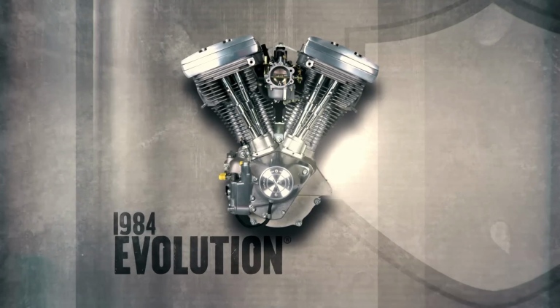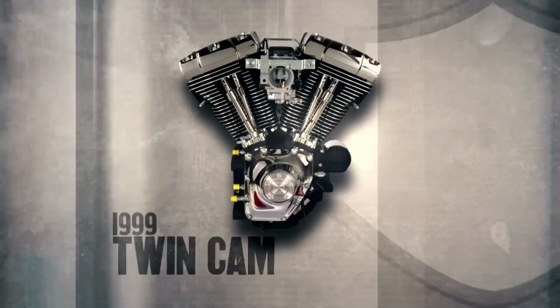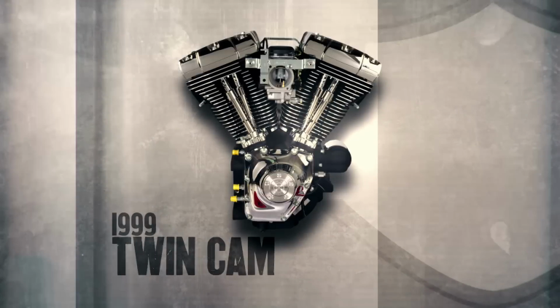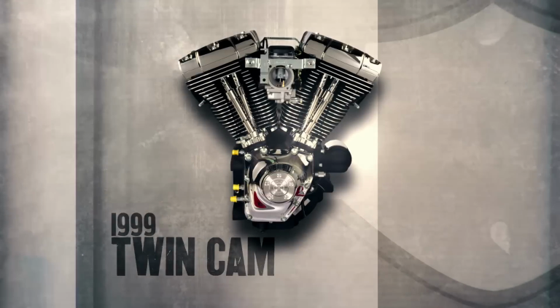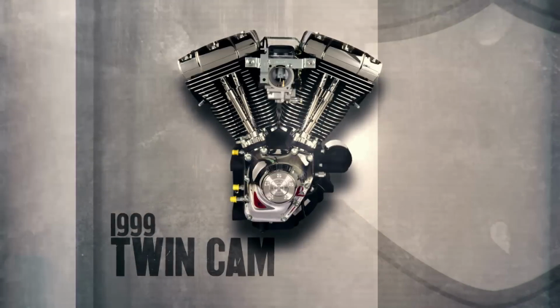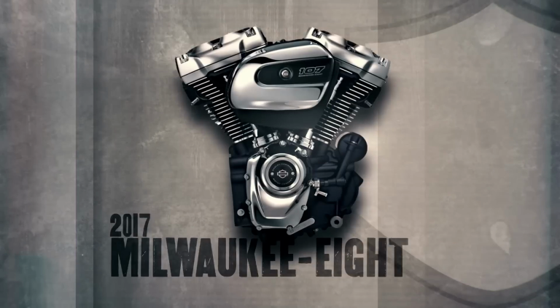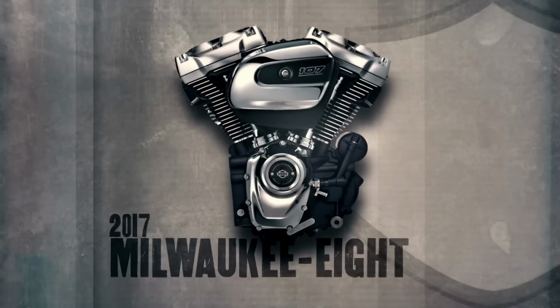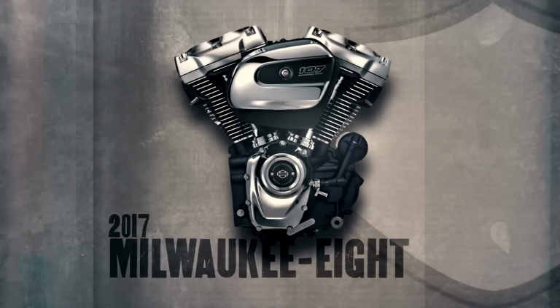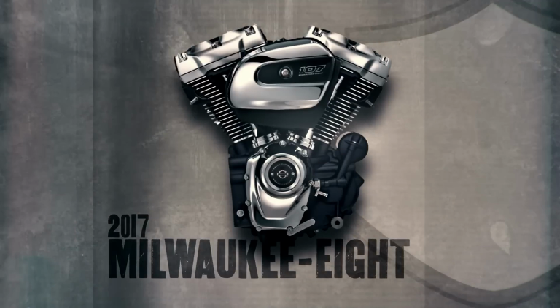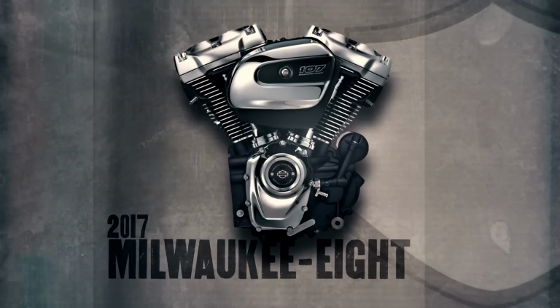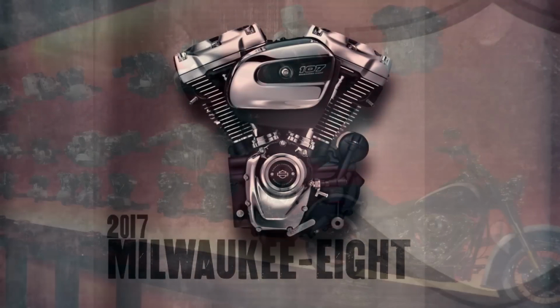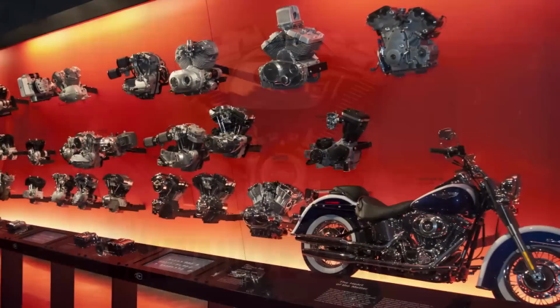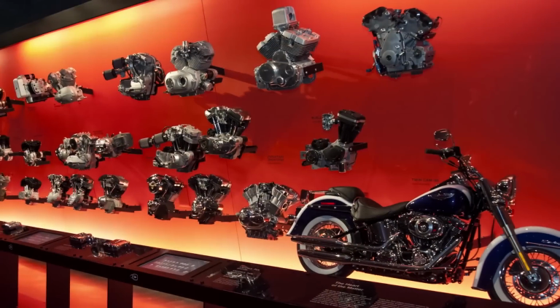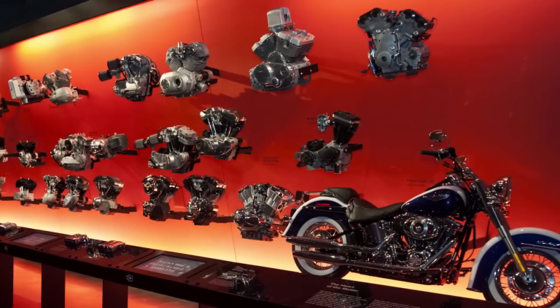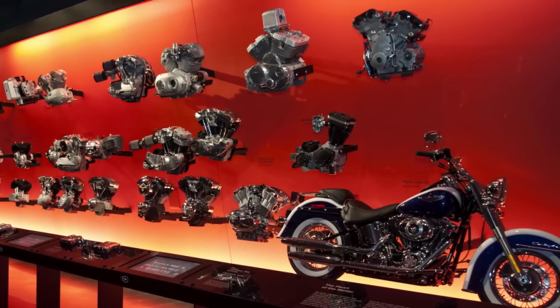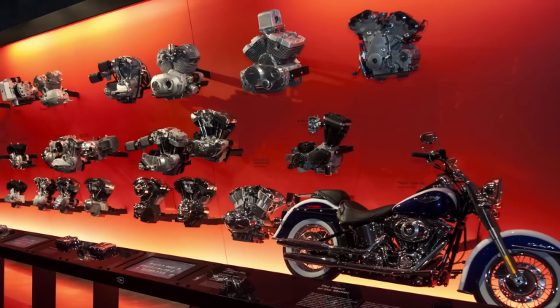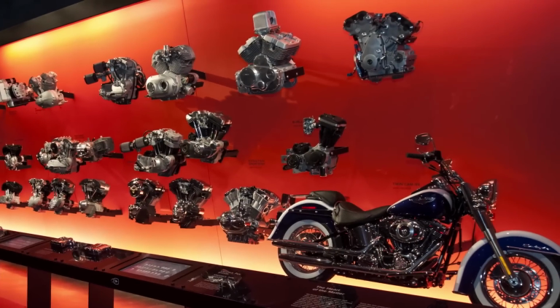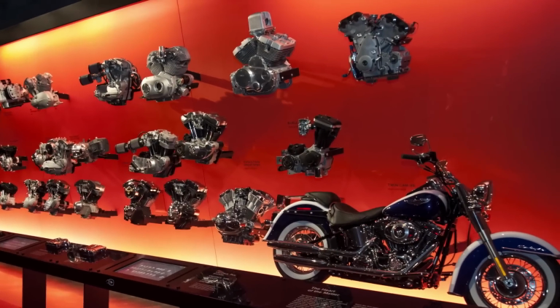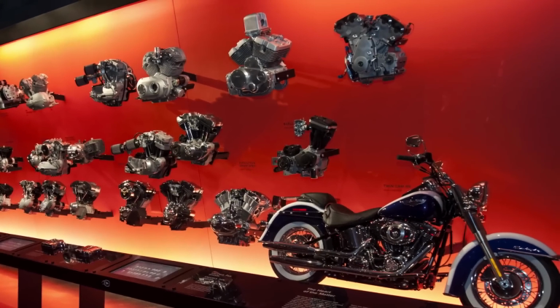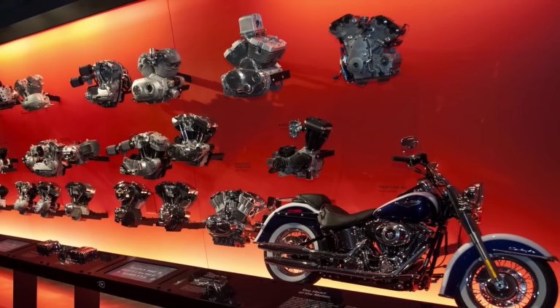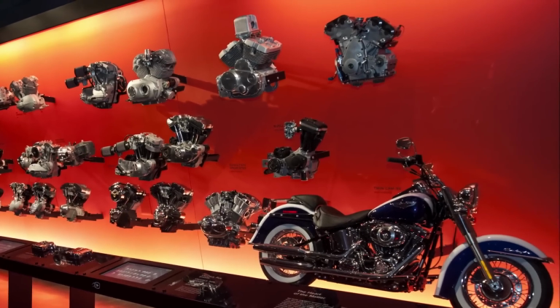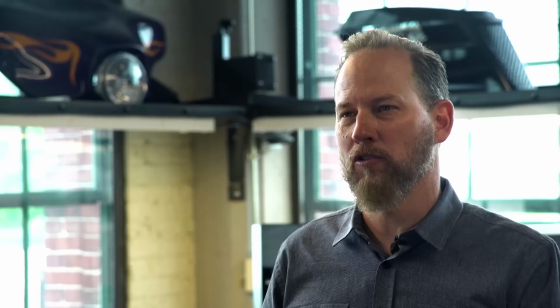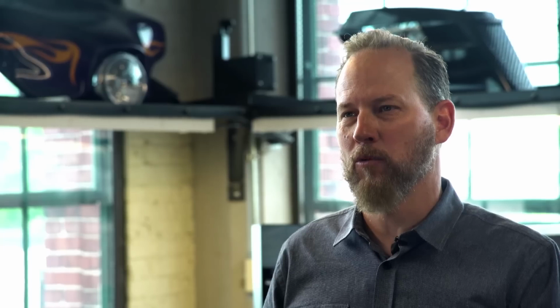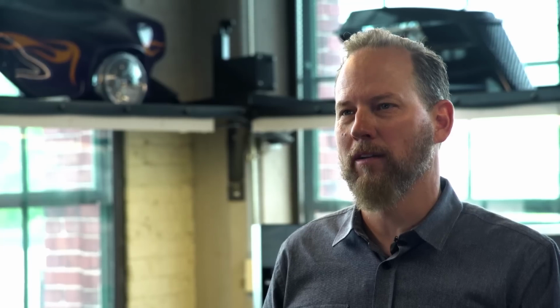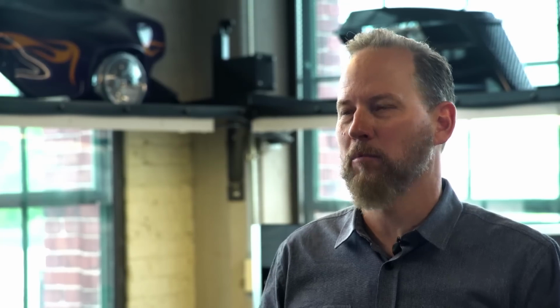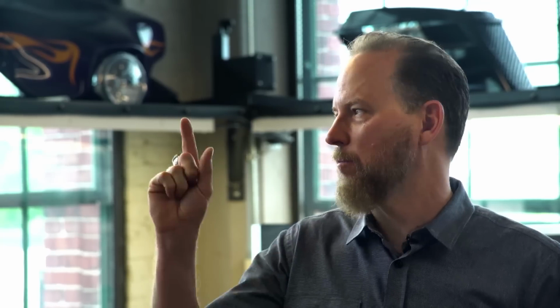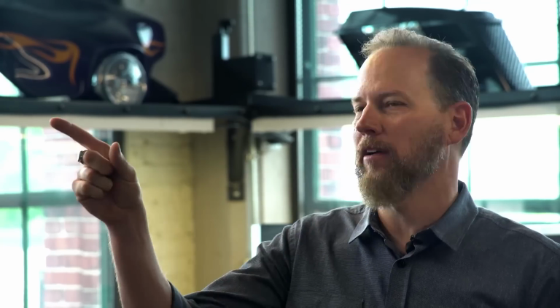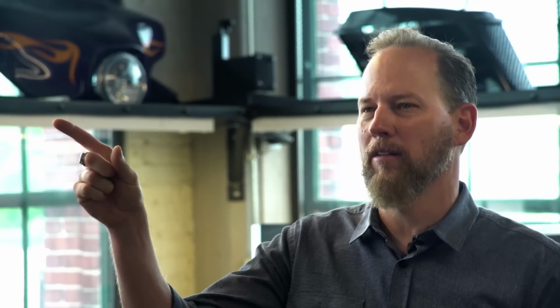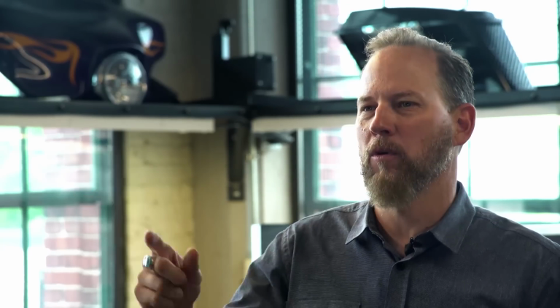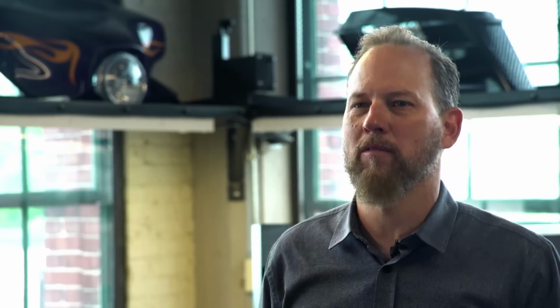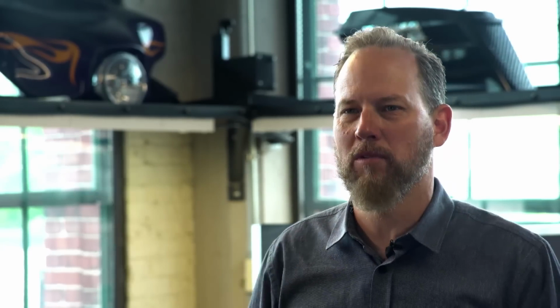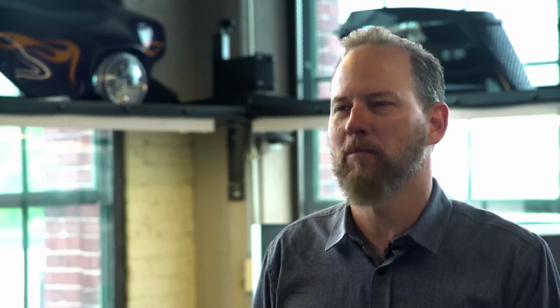Willie basically walked the team down, looked at the wall of engines in the museum, and saw kind of an empty spot at the end of the line and said, if you do your jobs right, it's to put something here that's worthy of the museum.